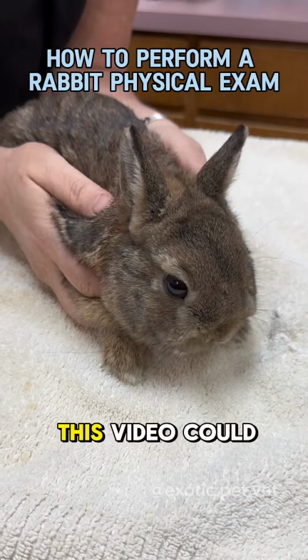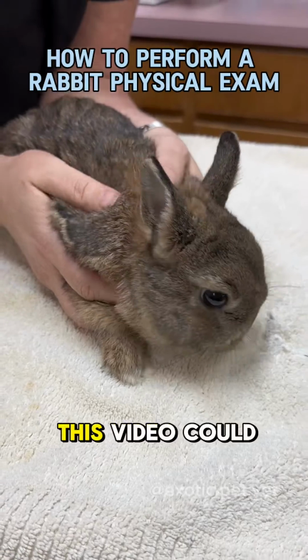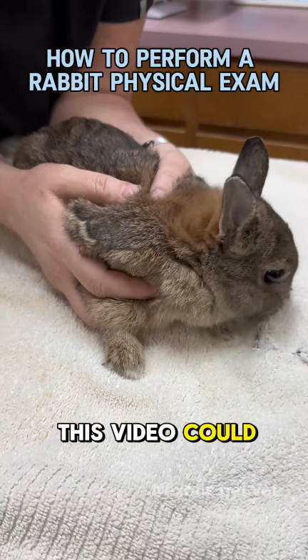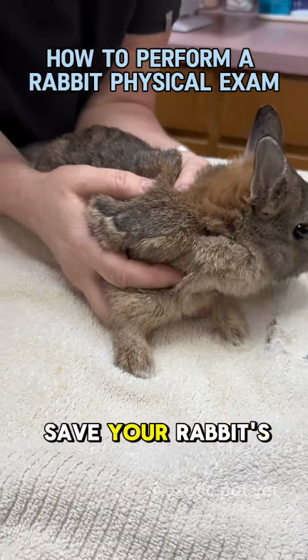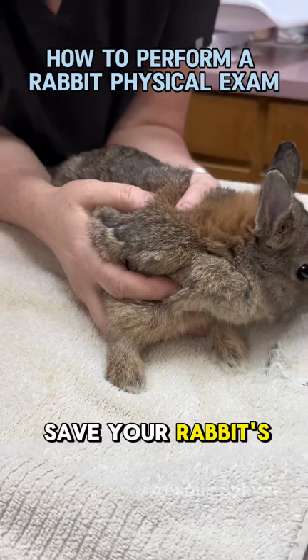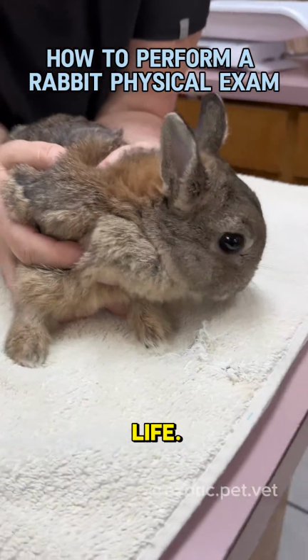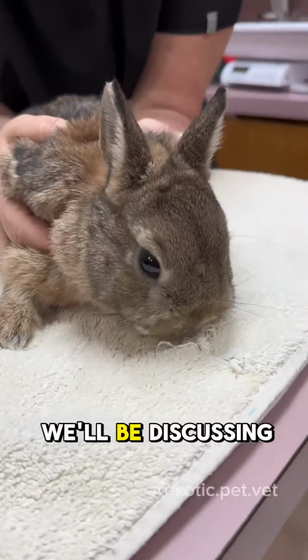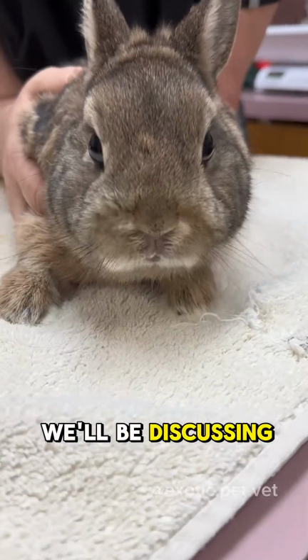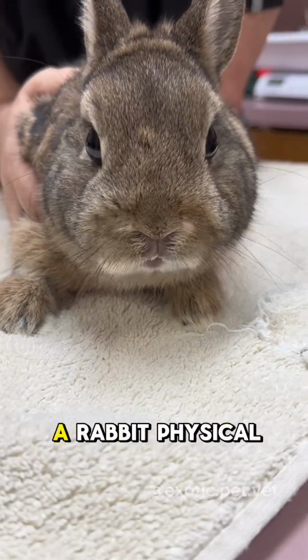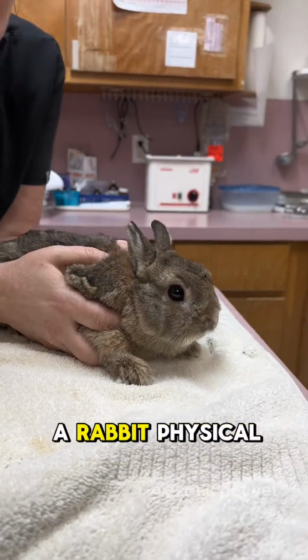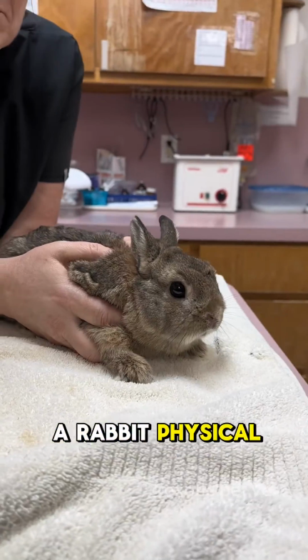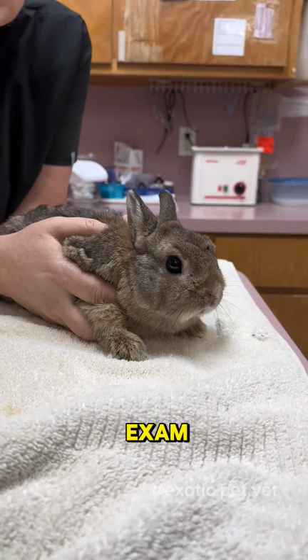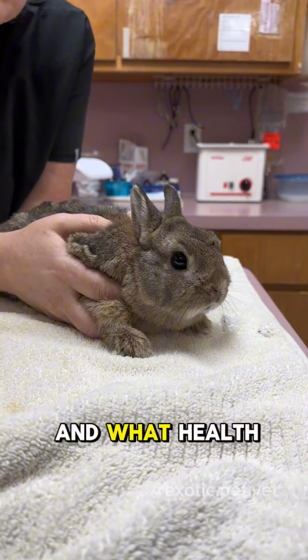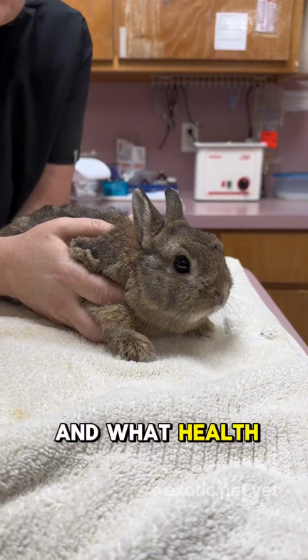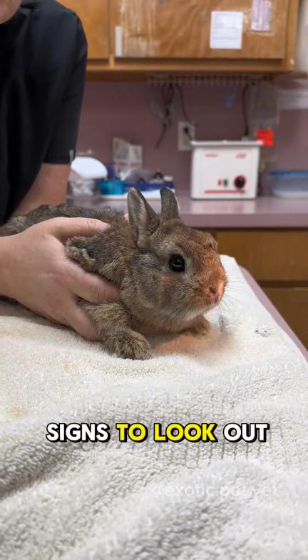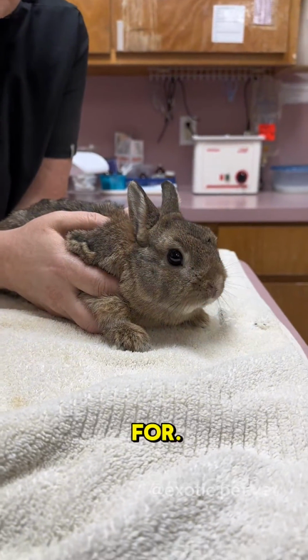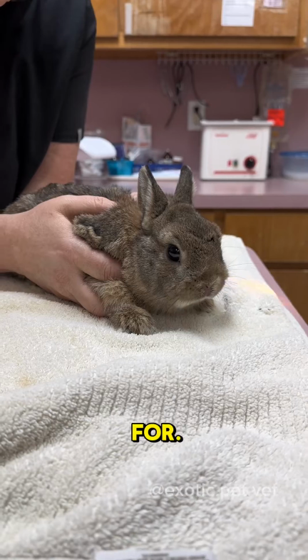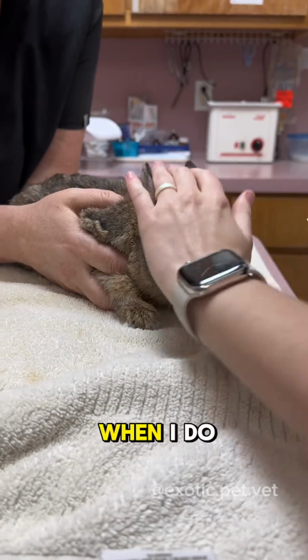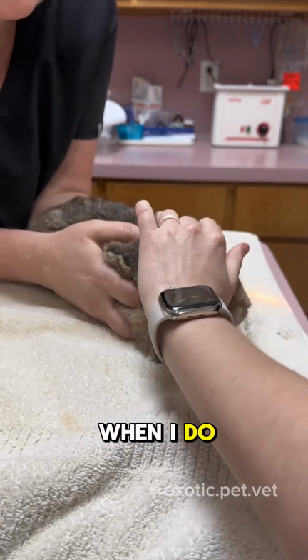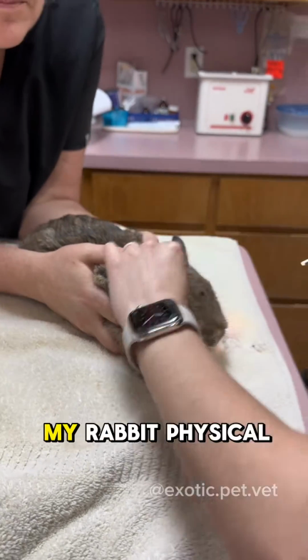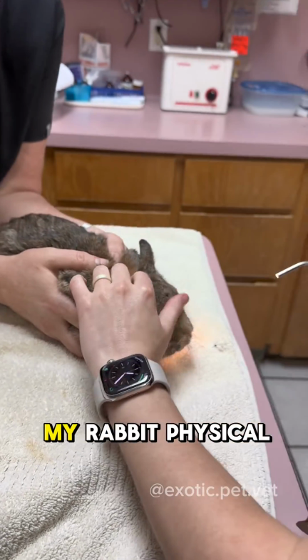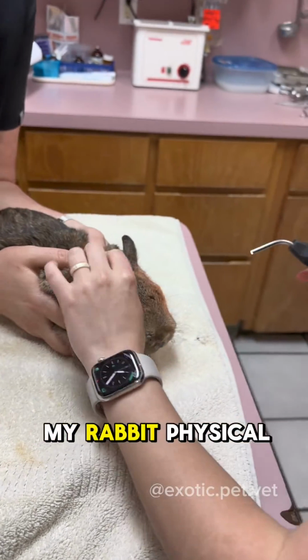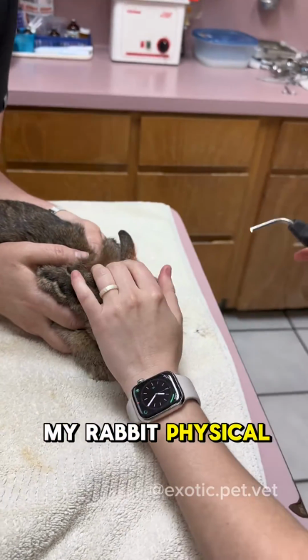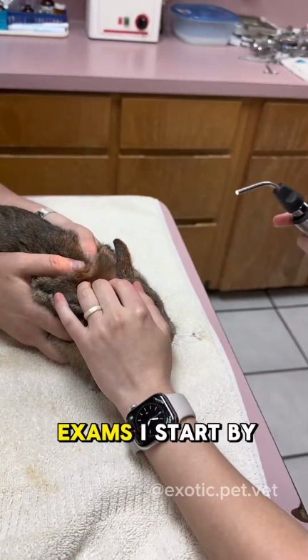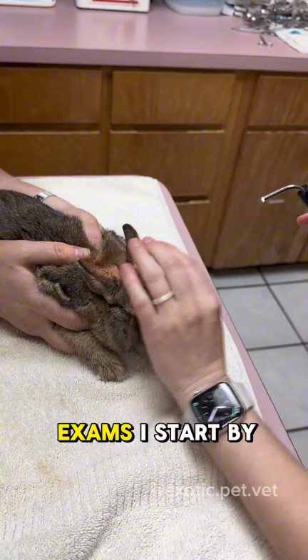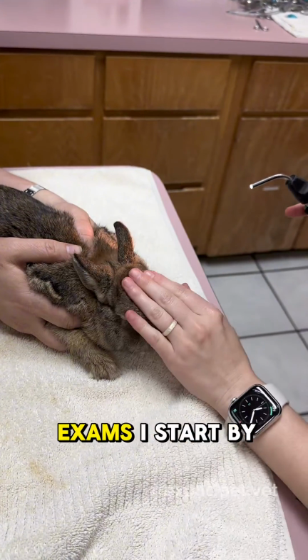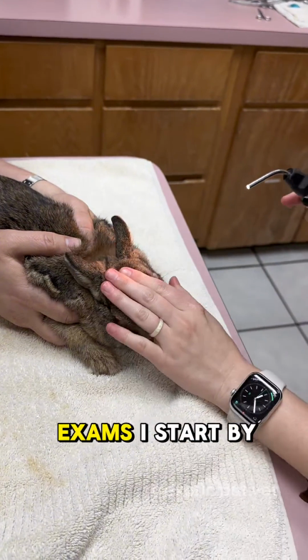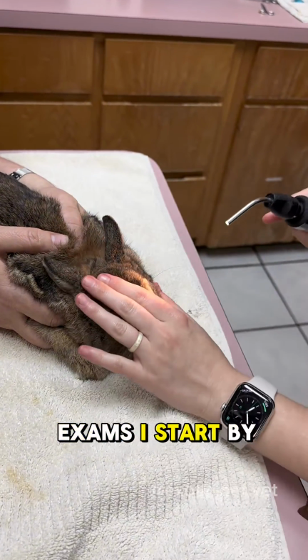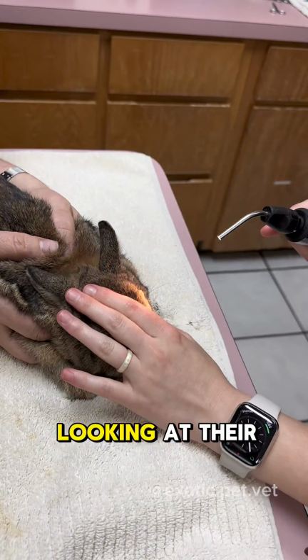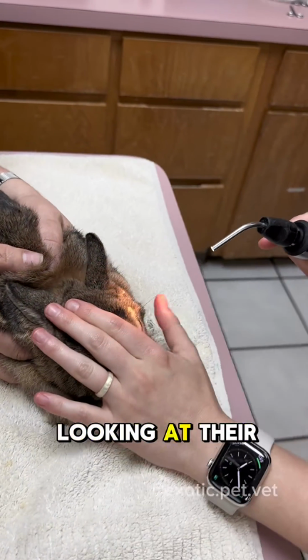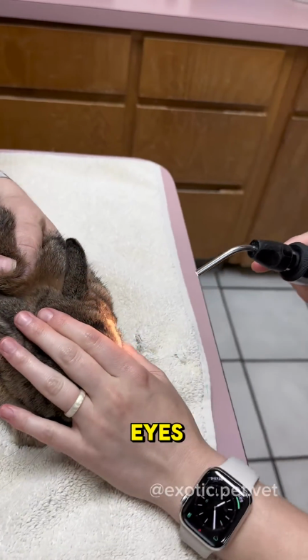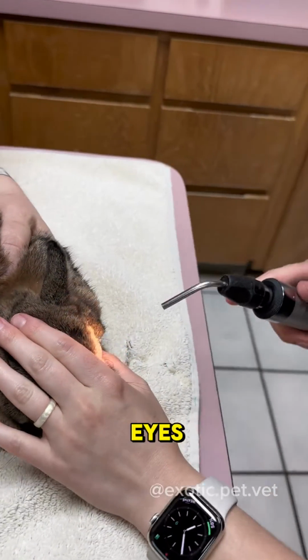This video could save your rabbit's life. We'll be discussing a rabbit physical exam and what health signs to look out for. When I do my rabbit physical exams, I start by looking at their eyes.